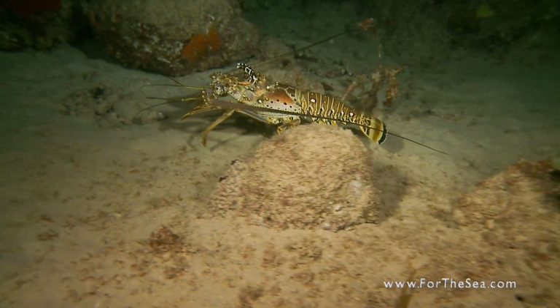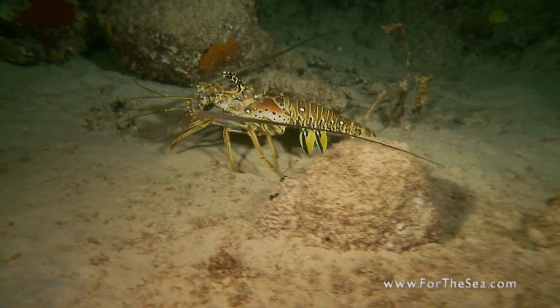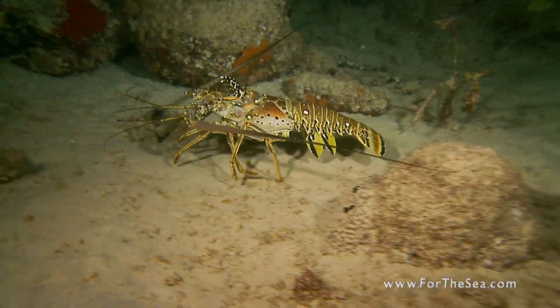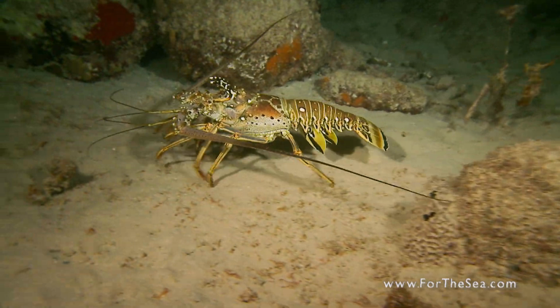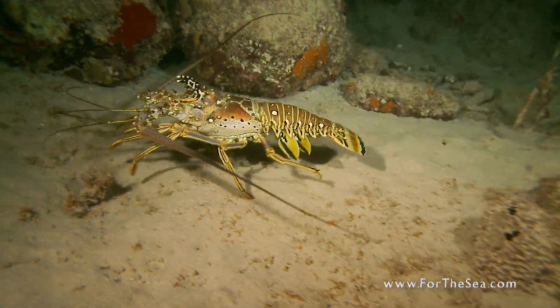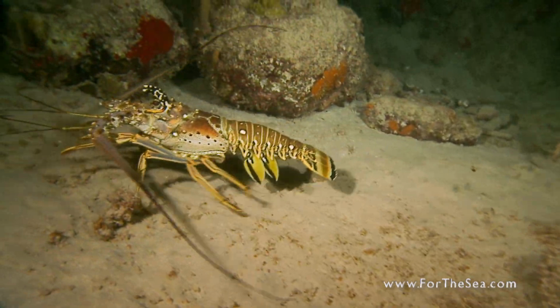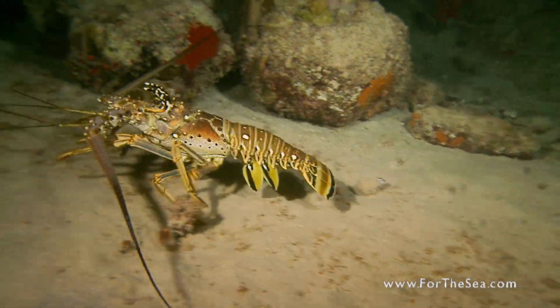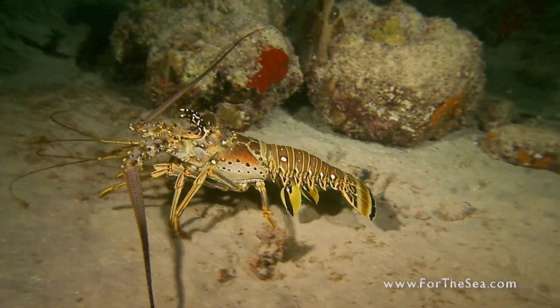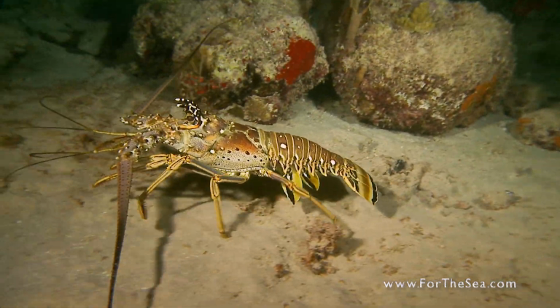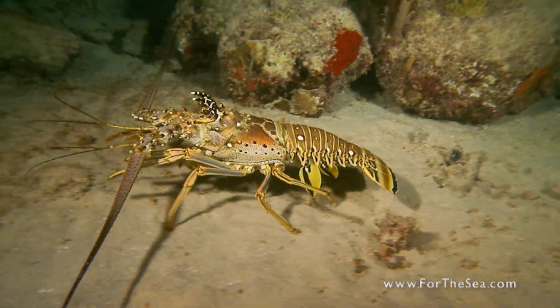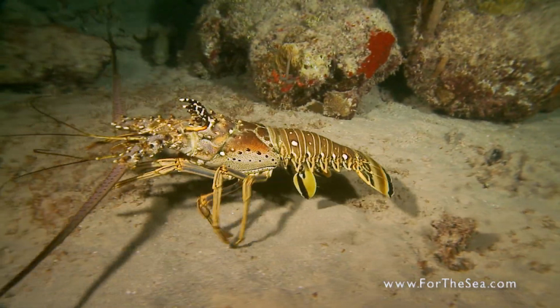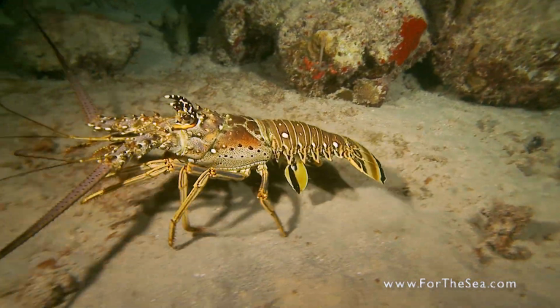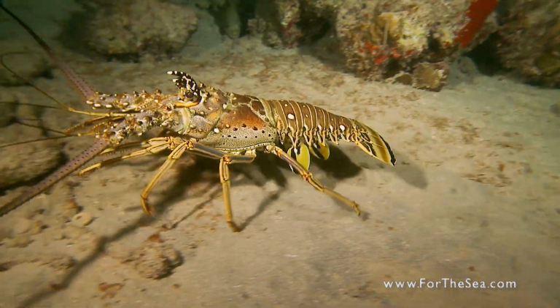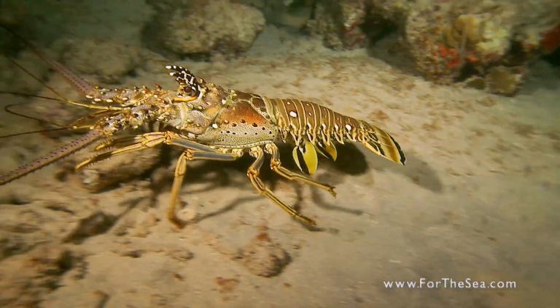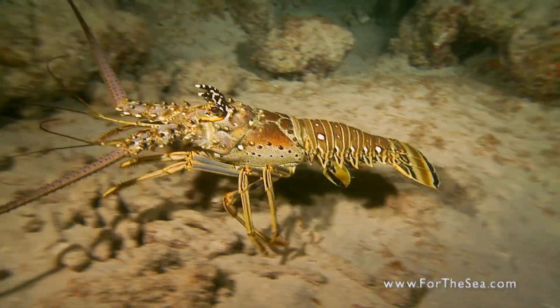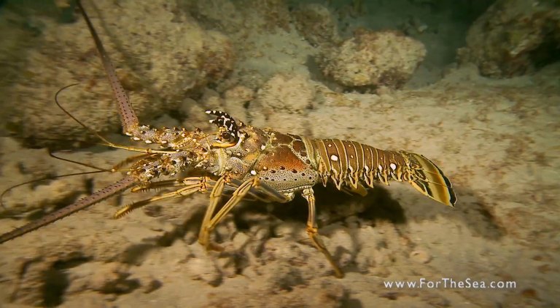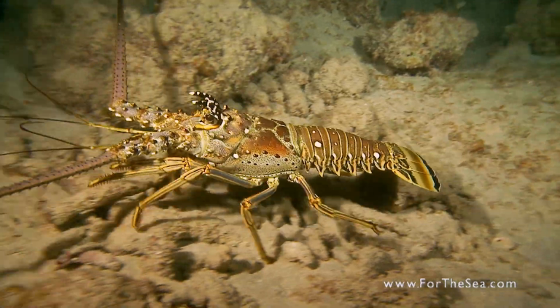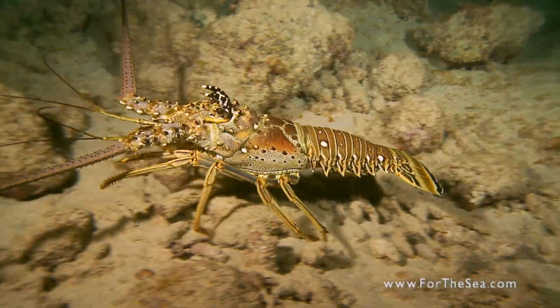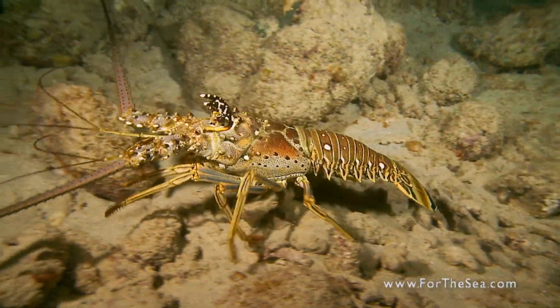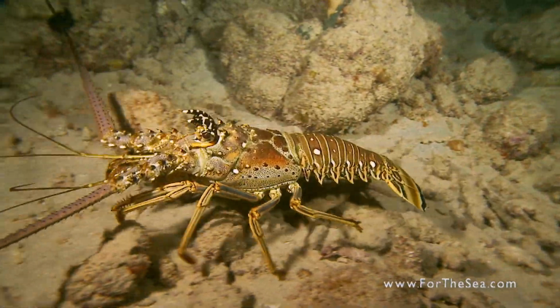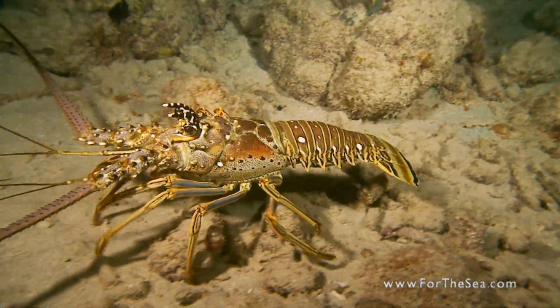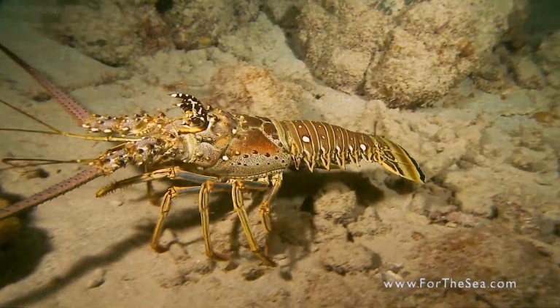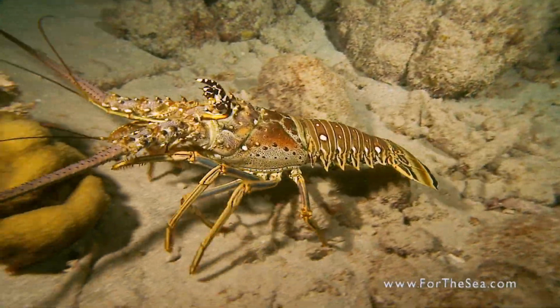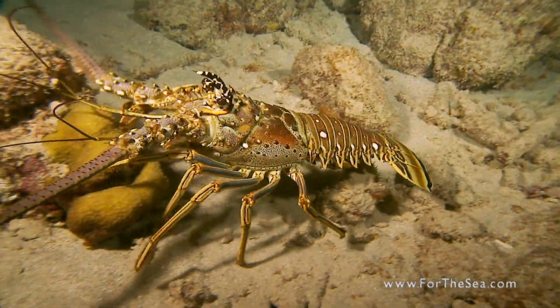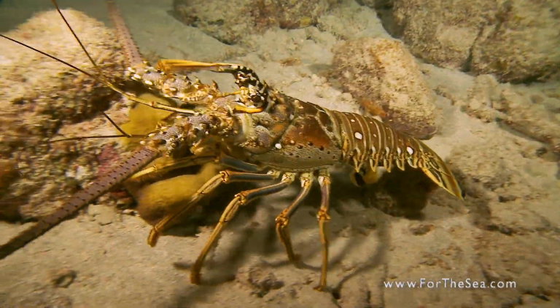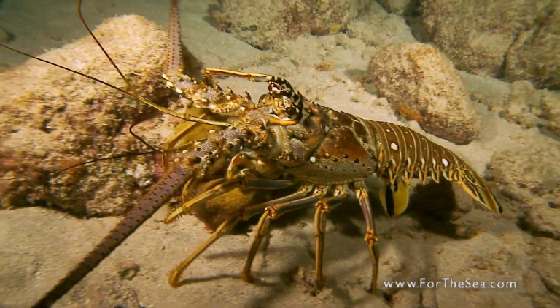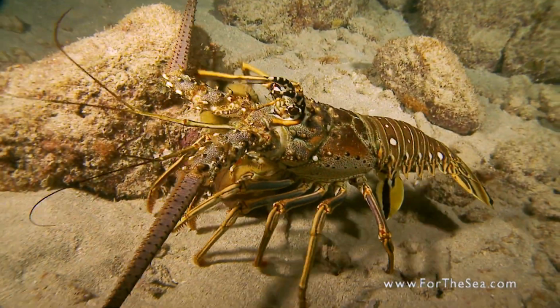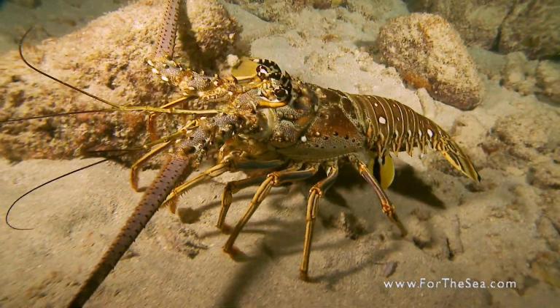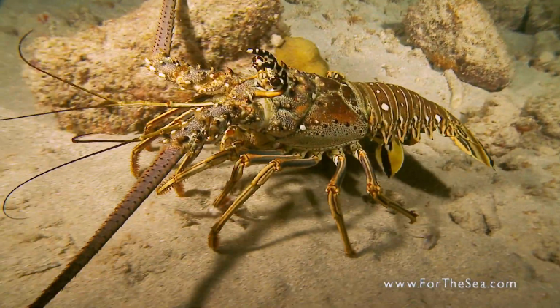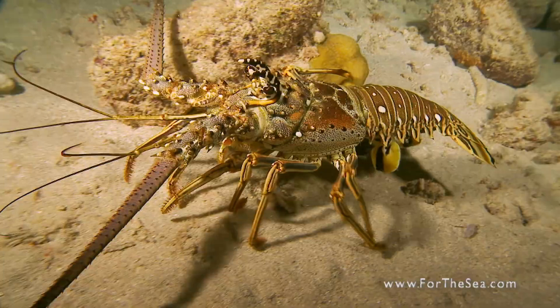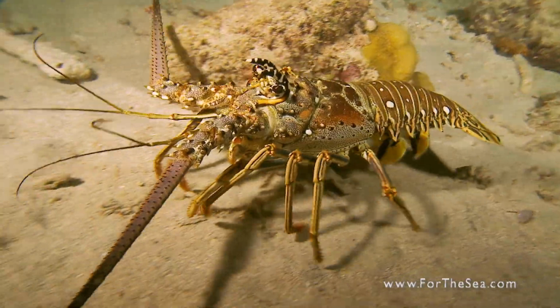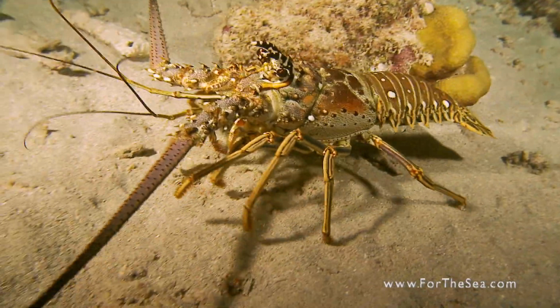Spiny lobsters are carnivores and scavenge mainly for small snails, crabs and clams, but also take advantage of easy meals by feeding on dead and decaying organisms.